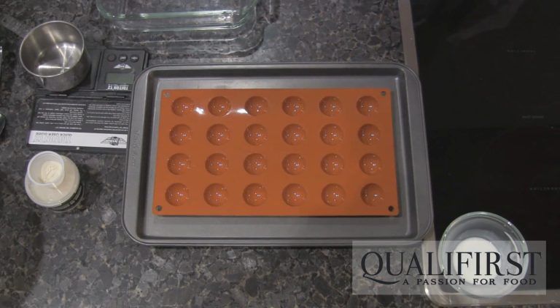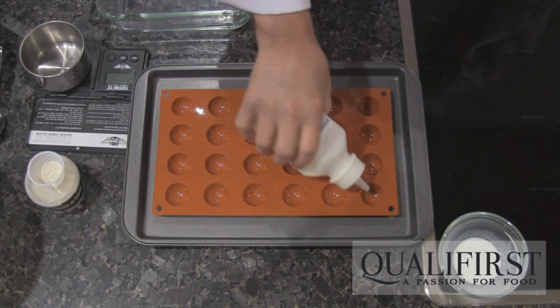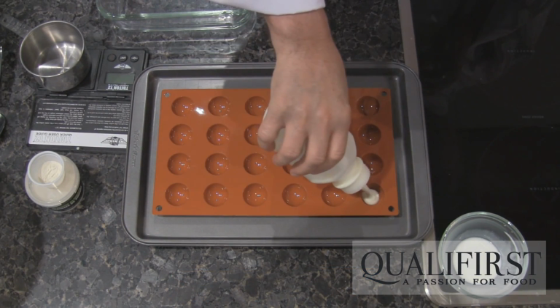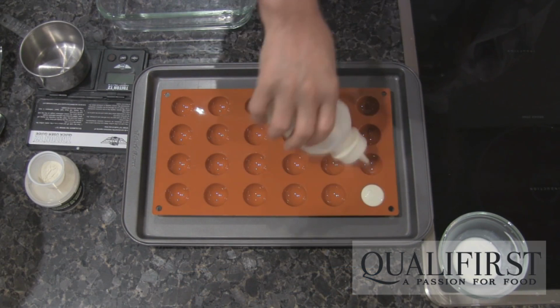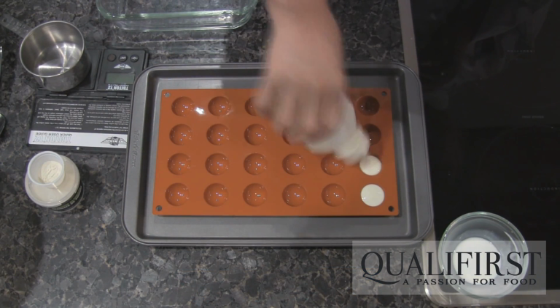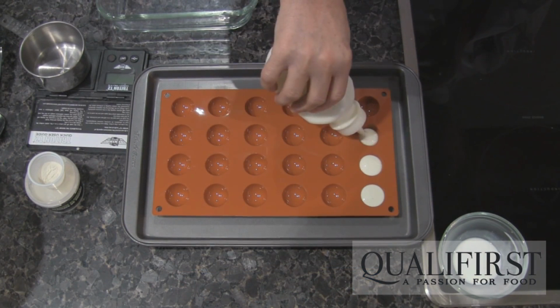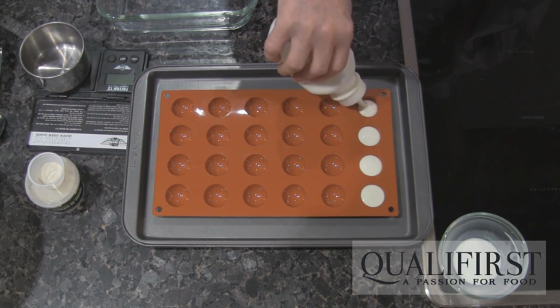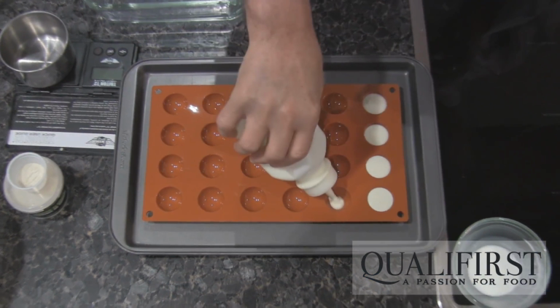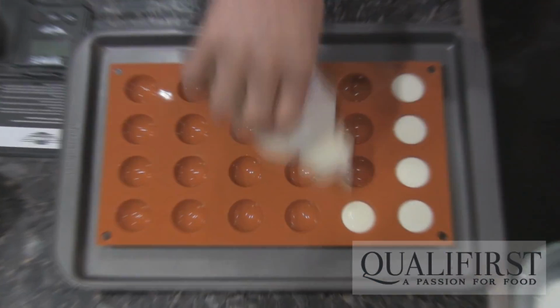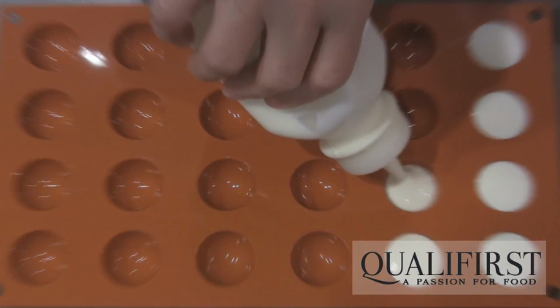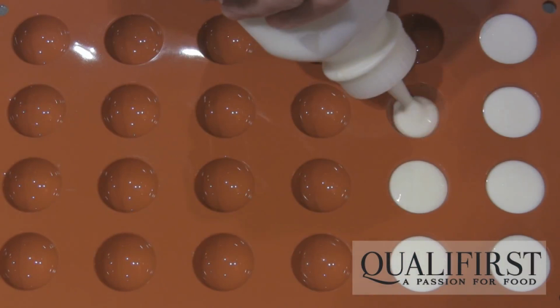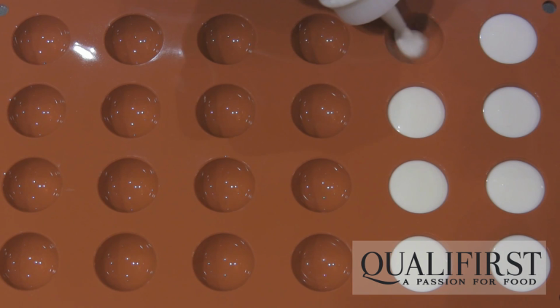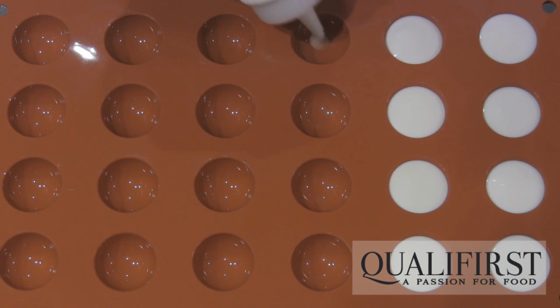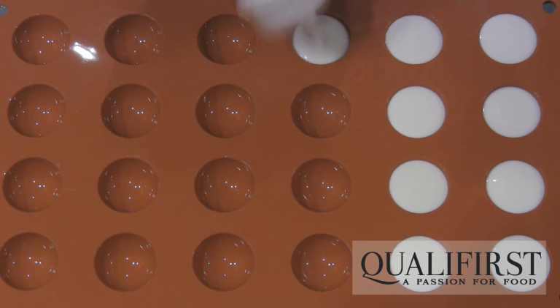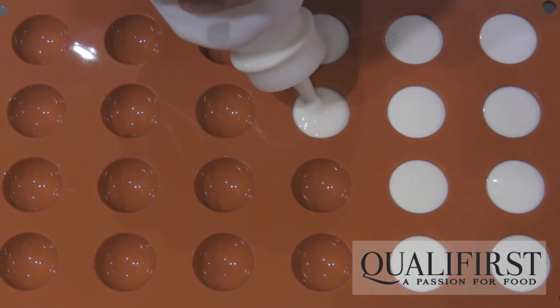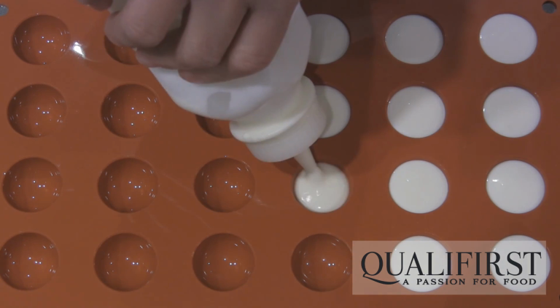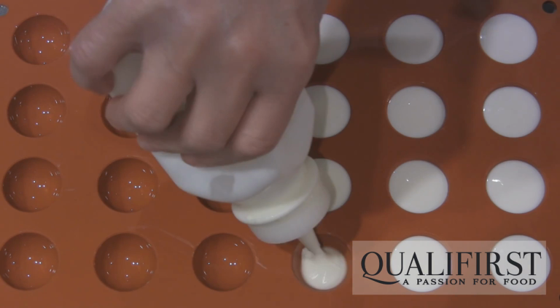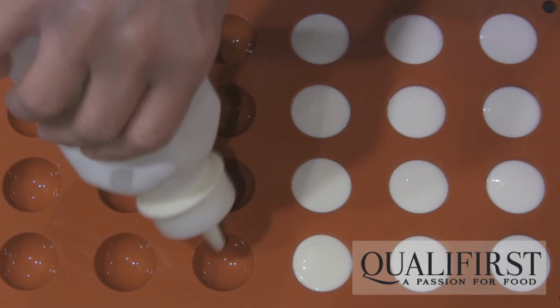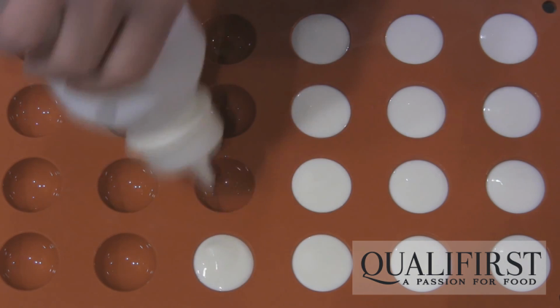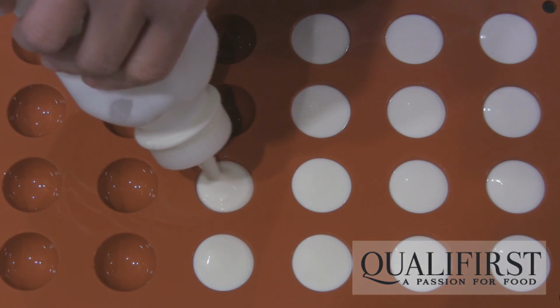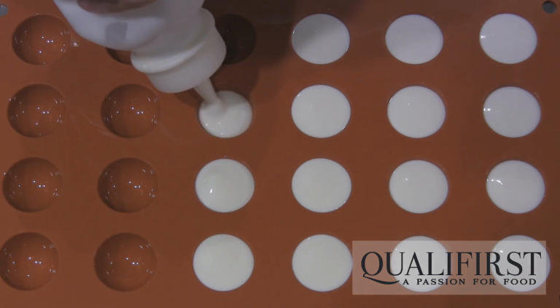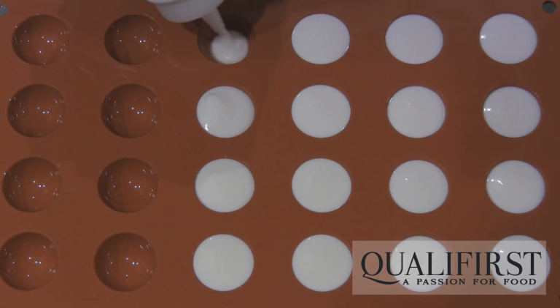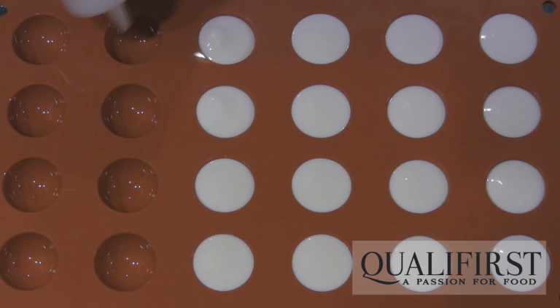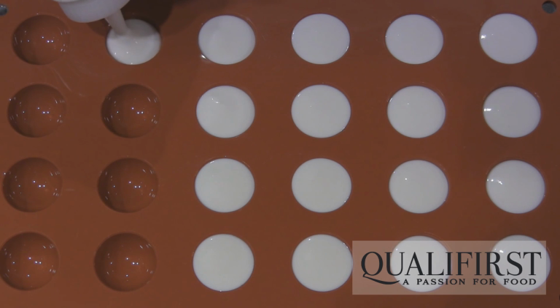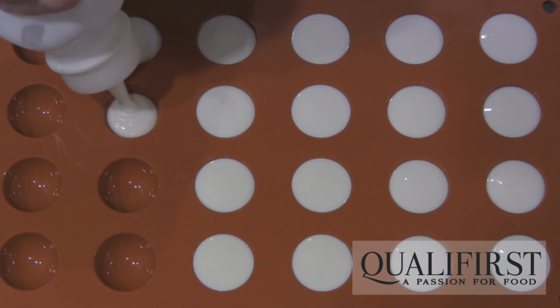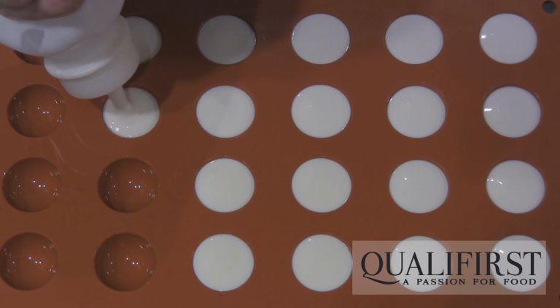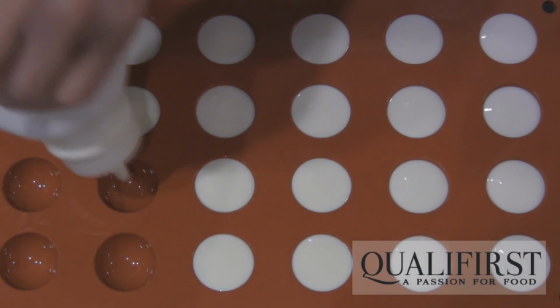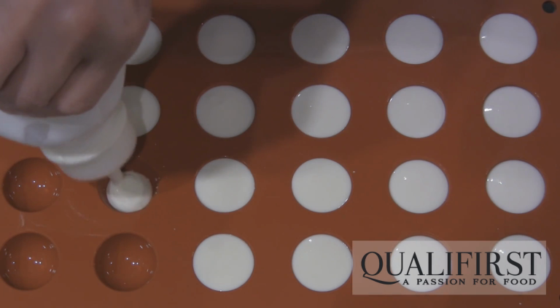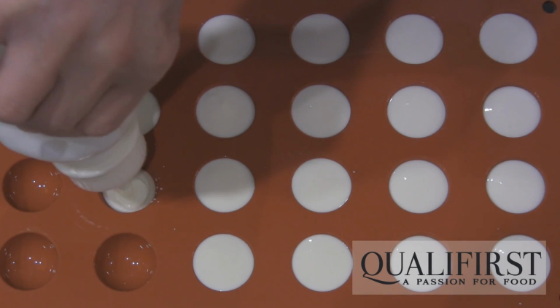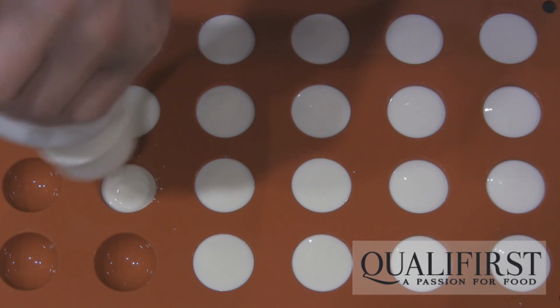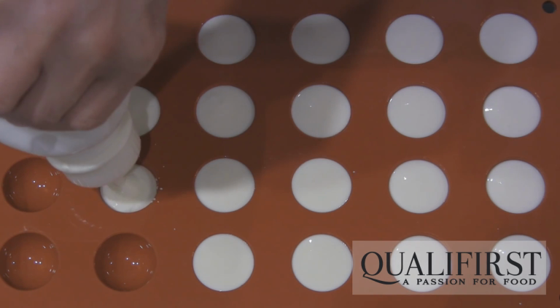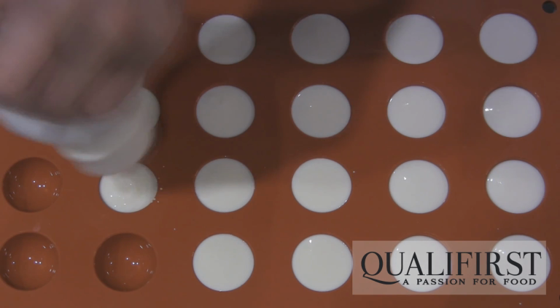I have this flexible hemisphere mold here, and I'm going to fill them with the warm goat cheese mix and then place it into the freezer to set — probably going to take about an hour.